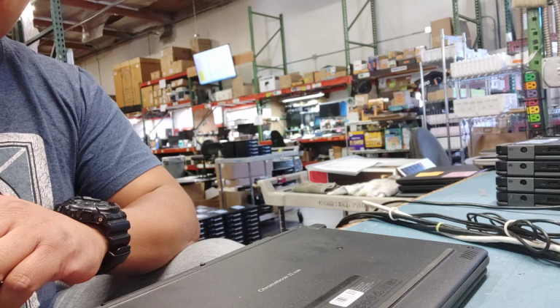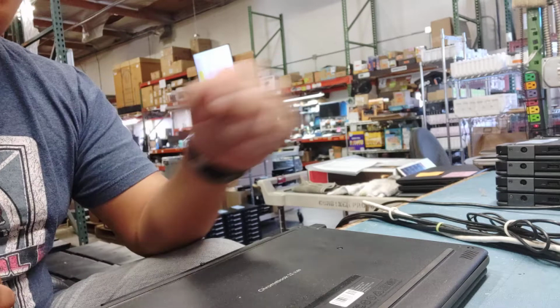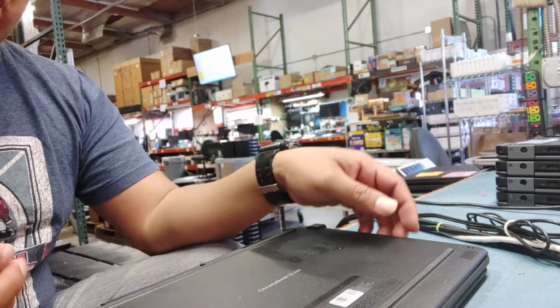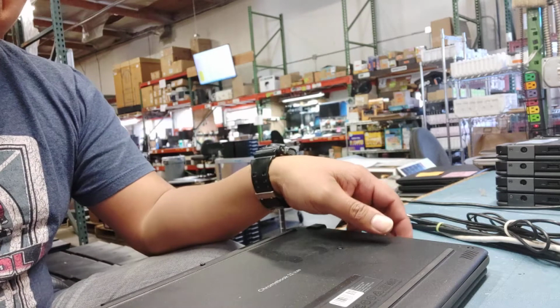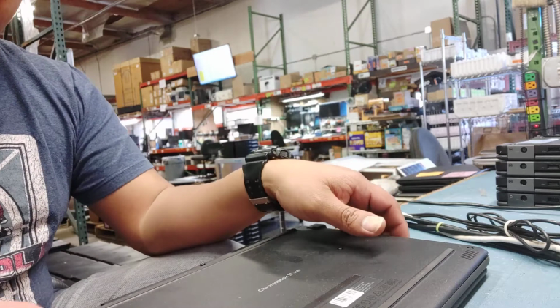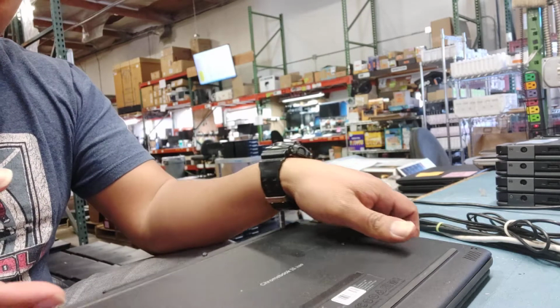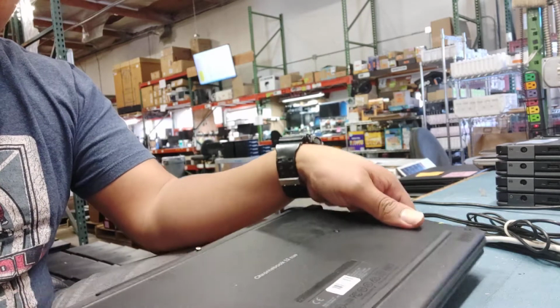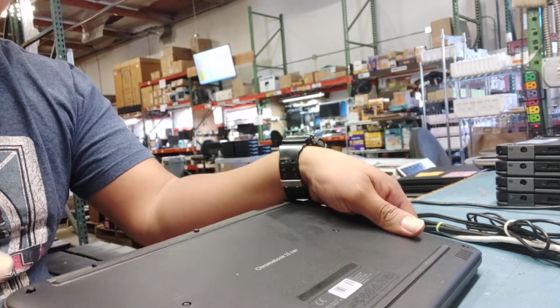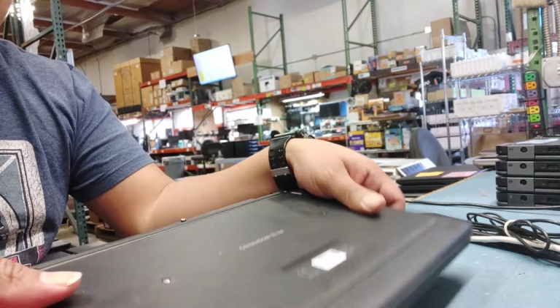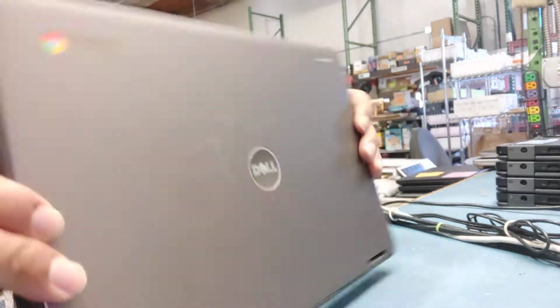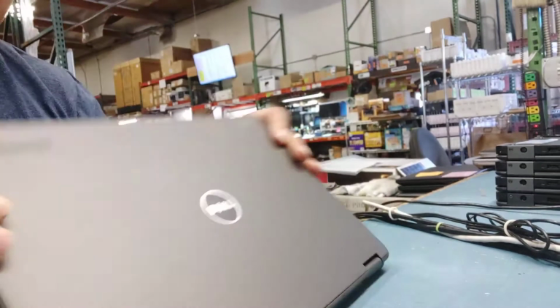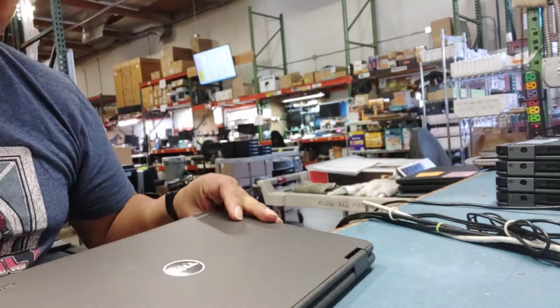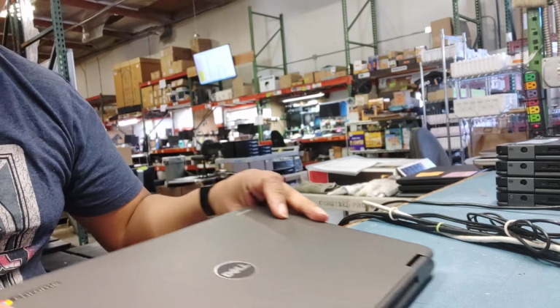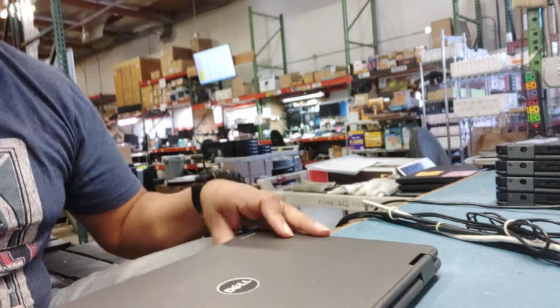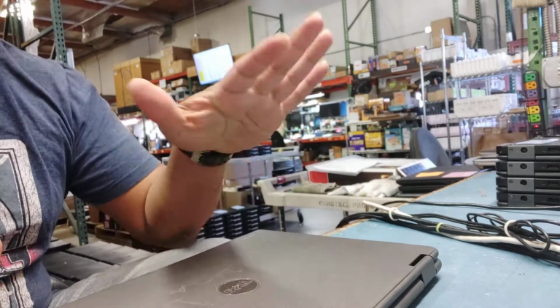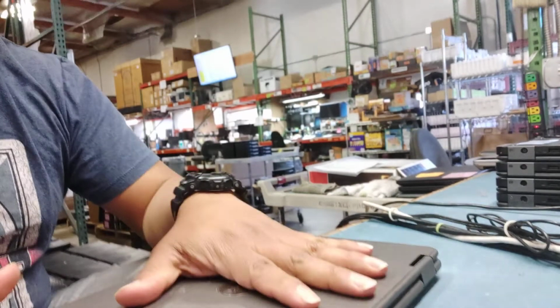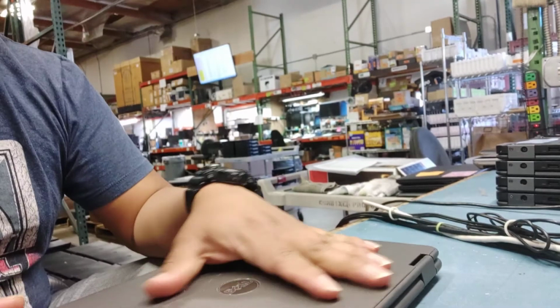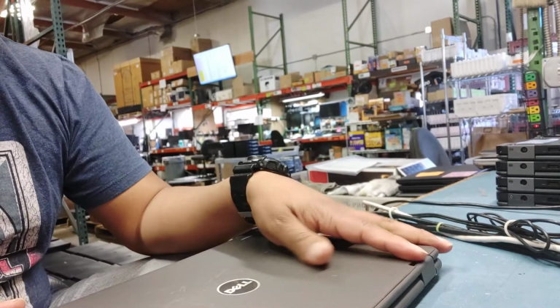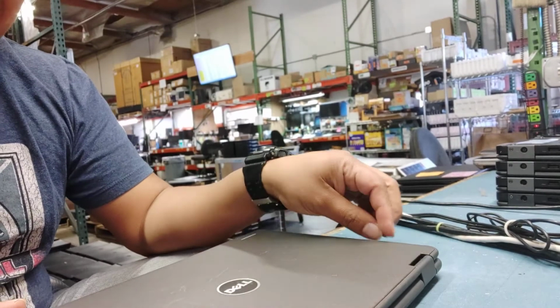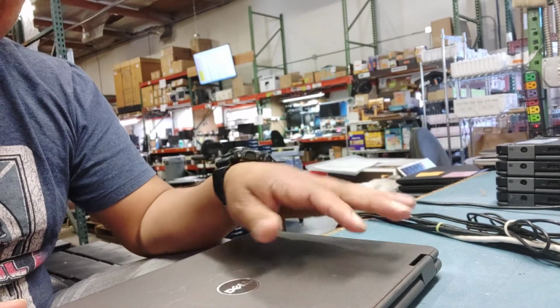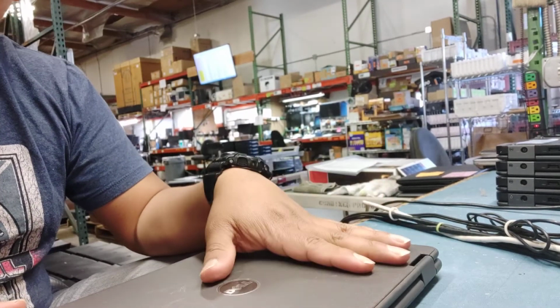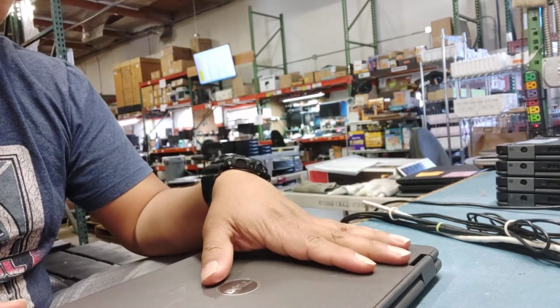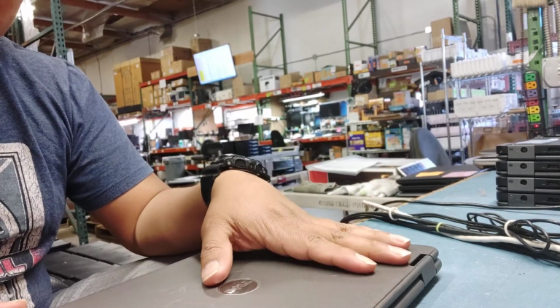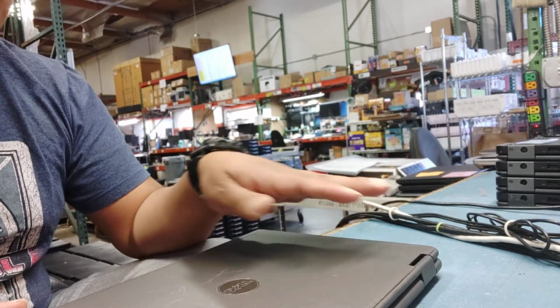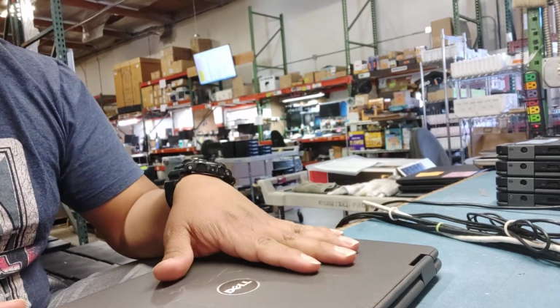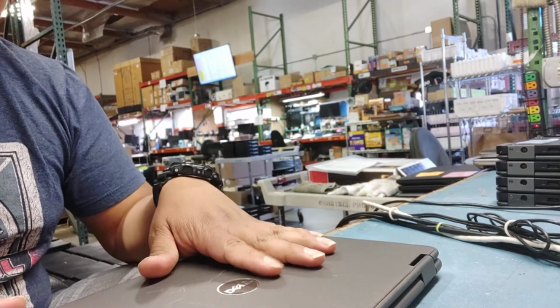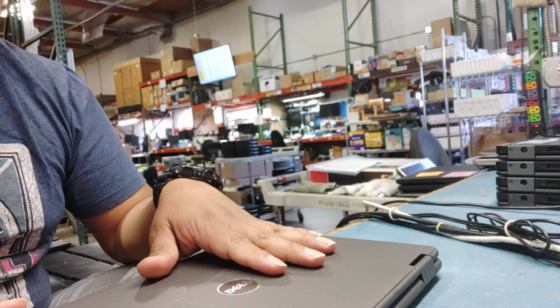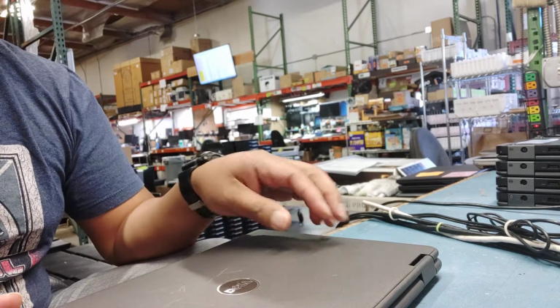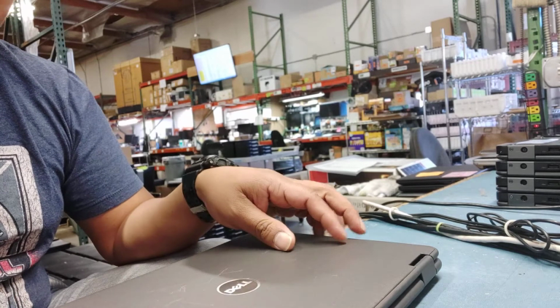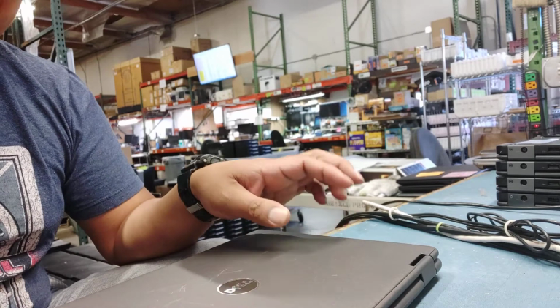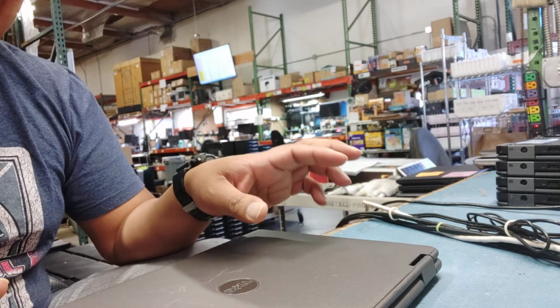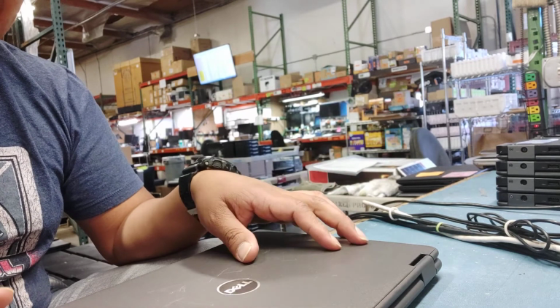Hey, what's going on everybody? Here we are again with Xenotech in another video. In this video we're going to be covering the Chromebook, Dell Chromebook 3189.